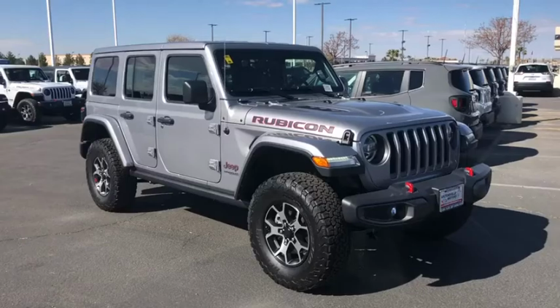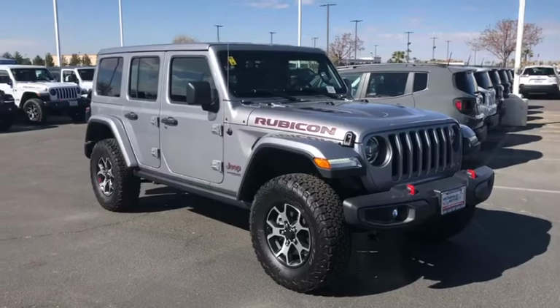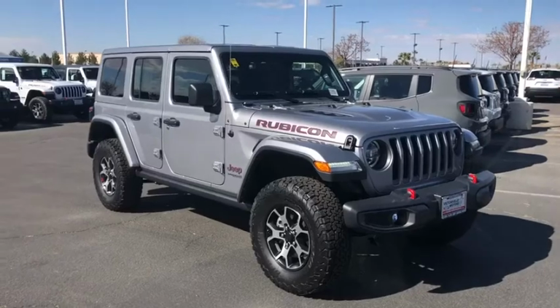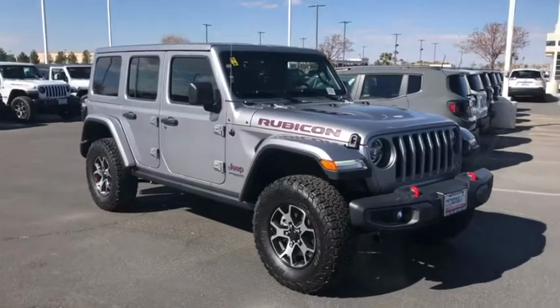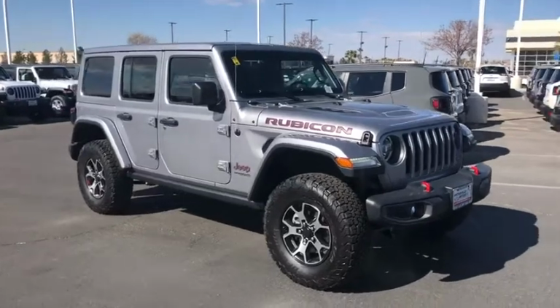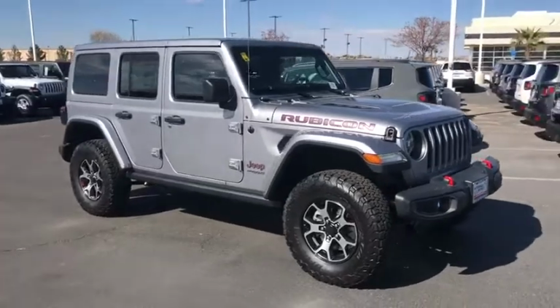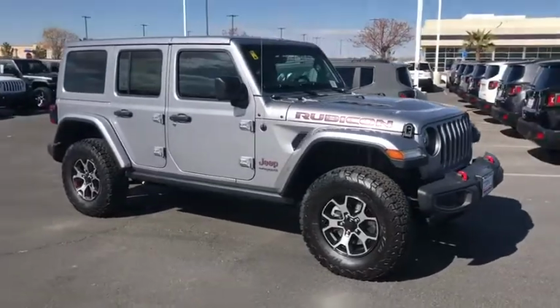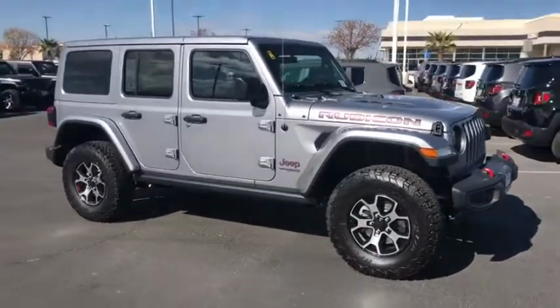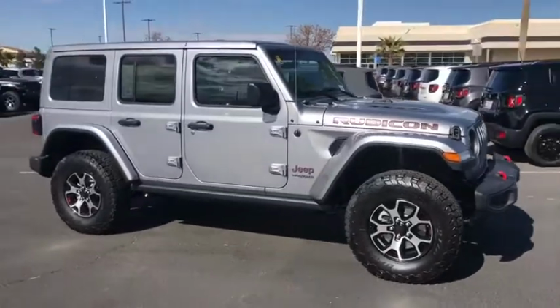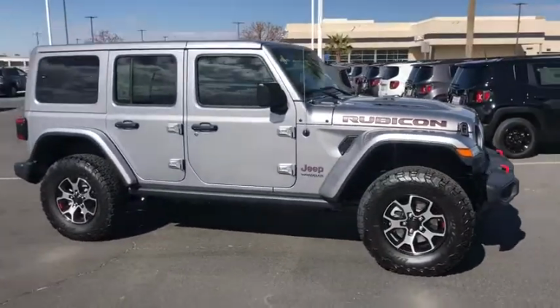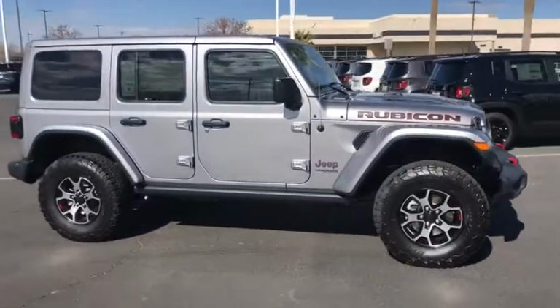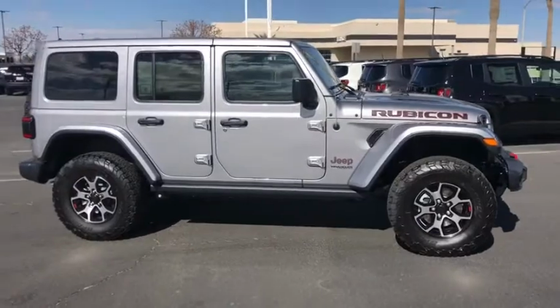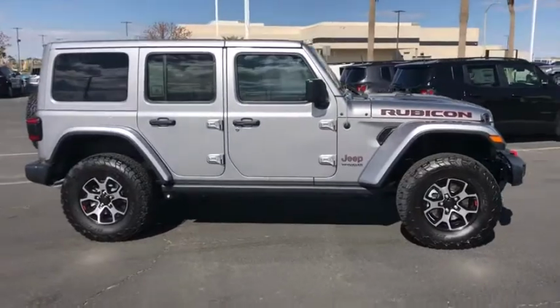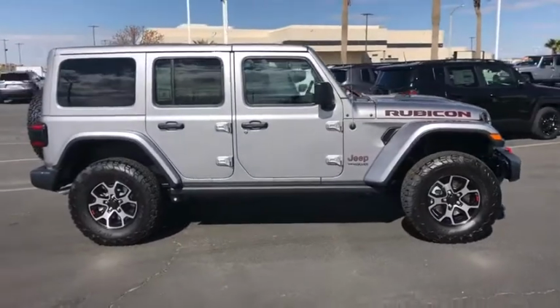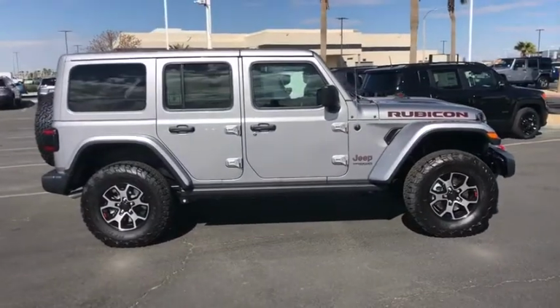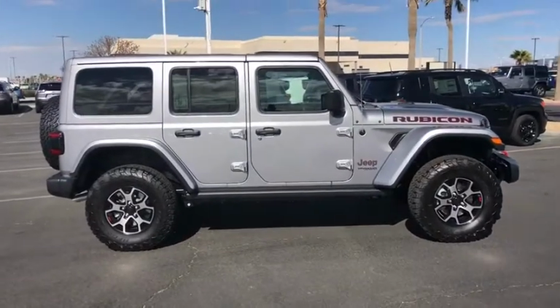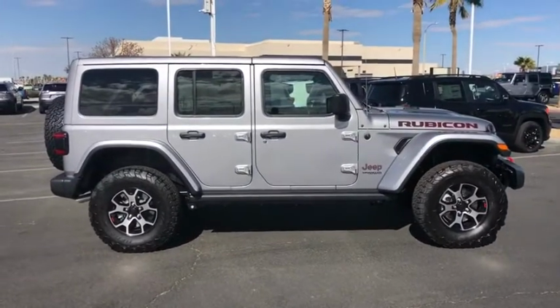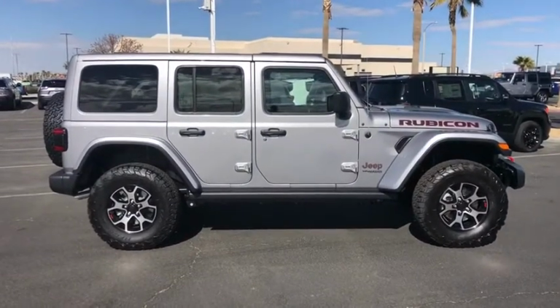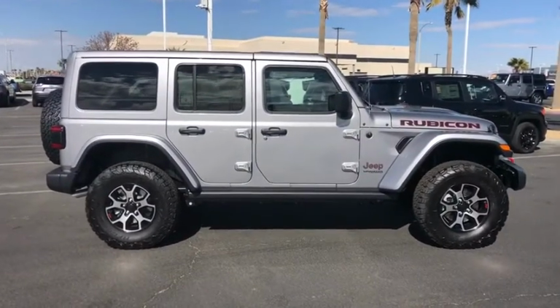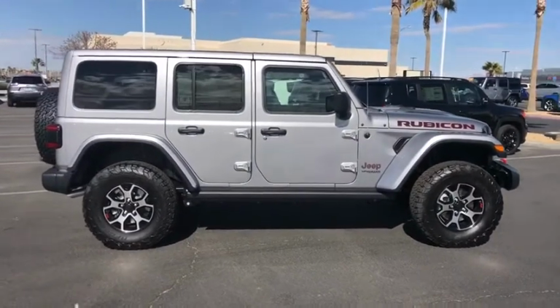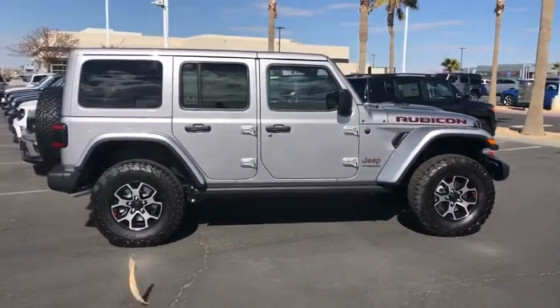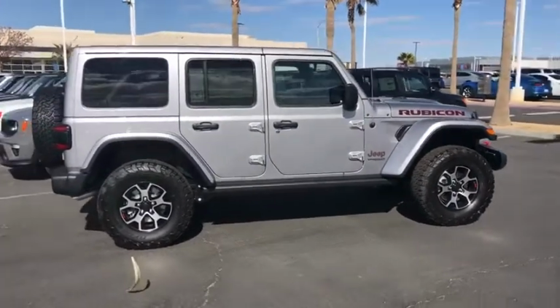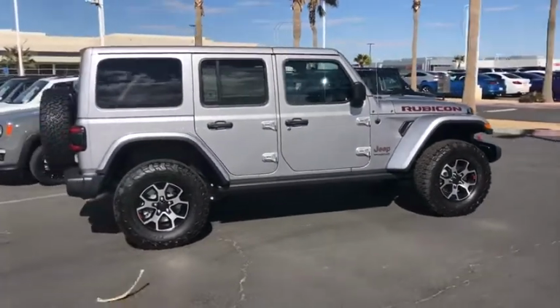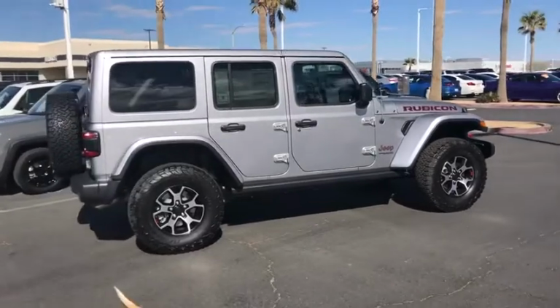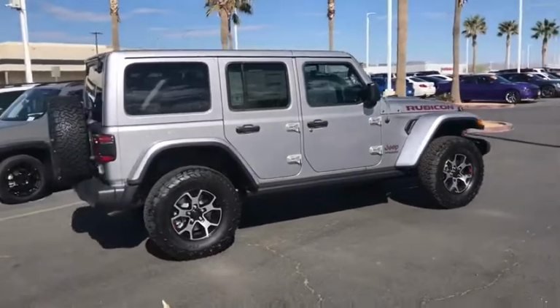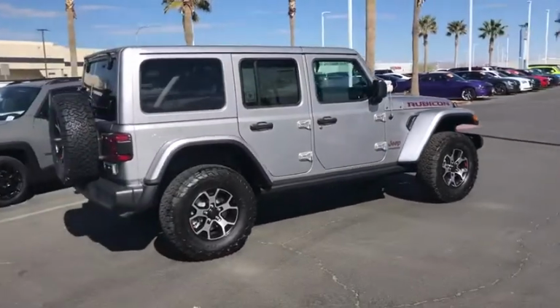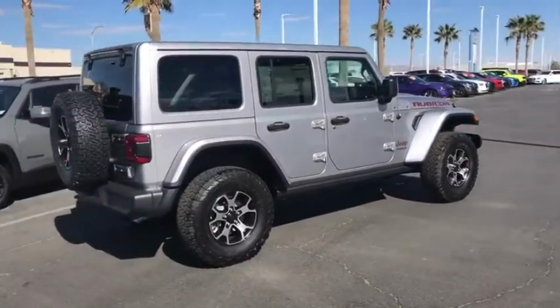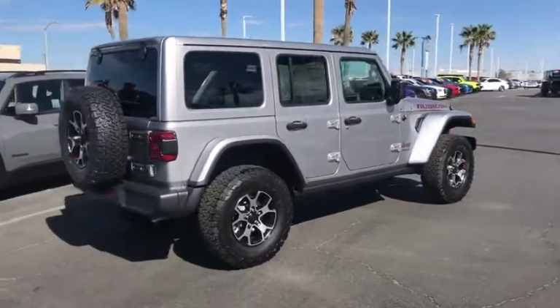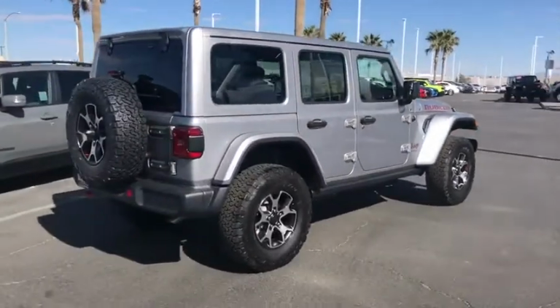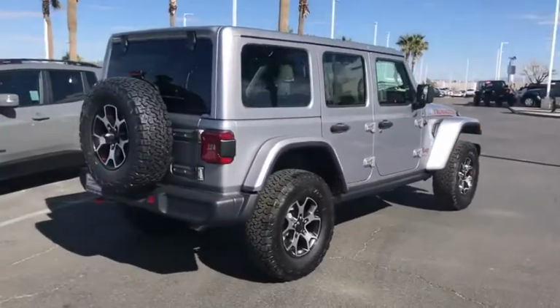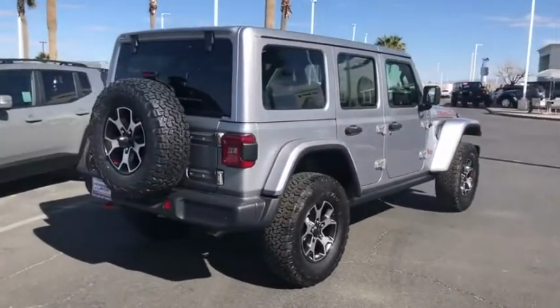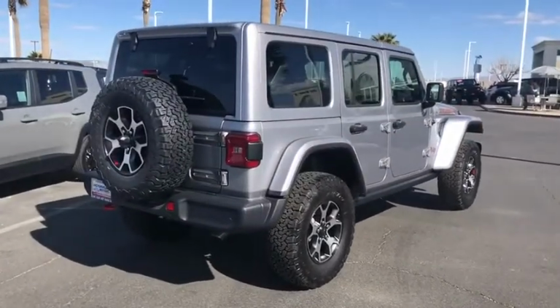Looking for the right vehicle? Check out the 2020 Jeep Wrangler. Few vehicles are better off-road than a Jeep Wrangler. This is the one that started it all — traceable to the original Jeep, the Wrangler is the very symbol of off-road capability.